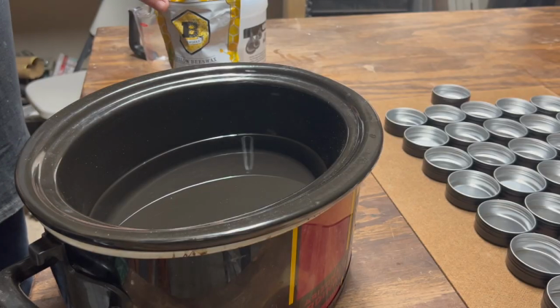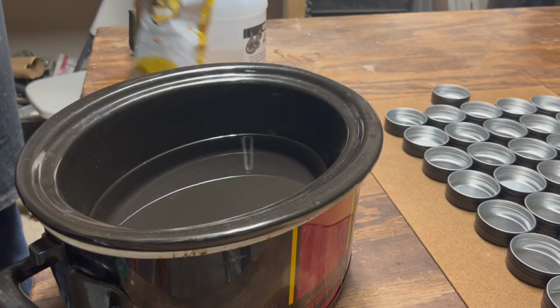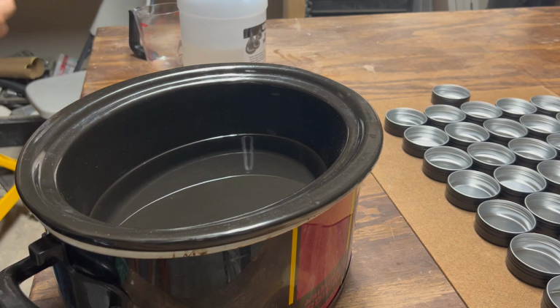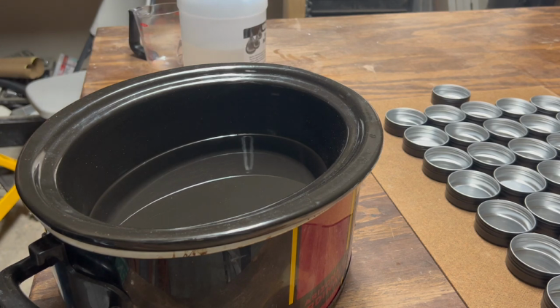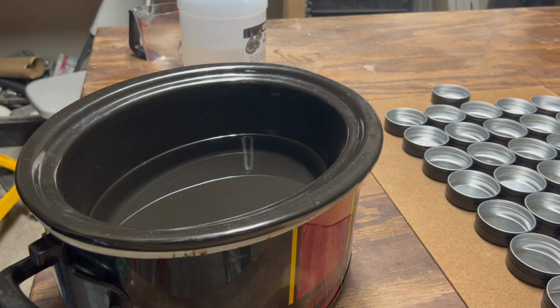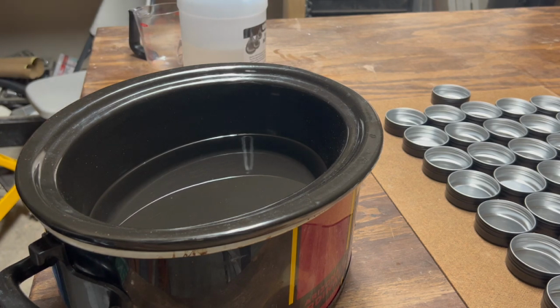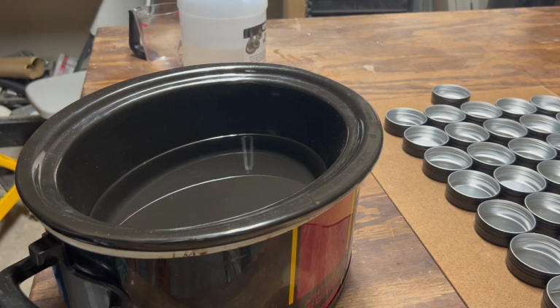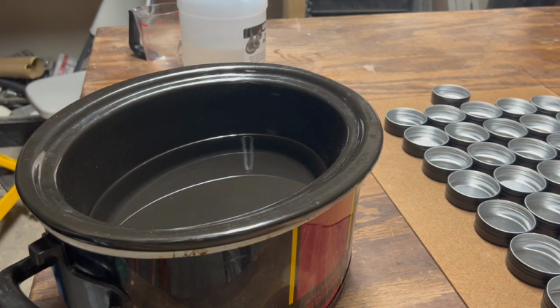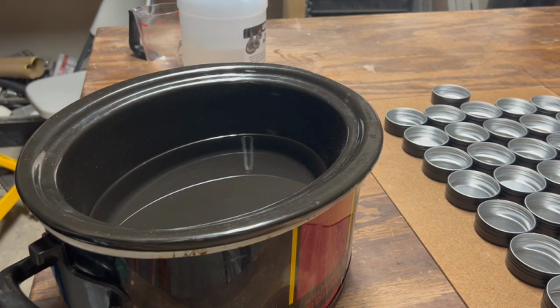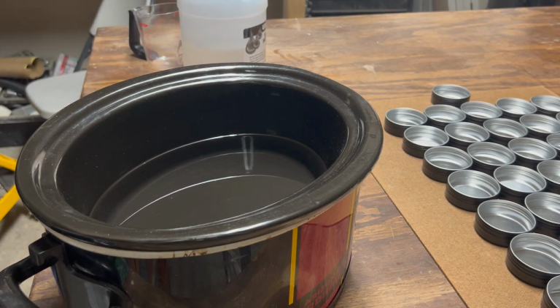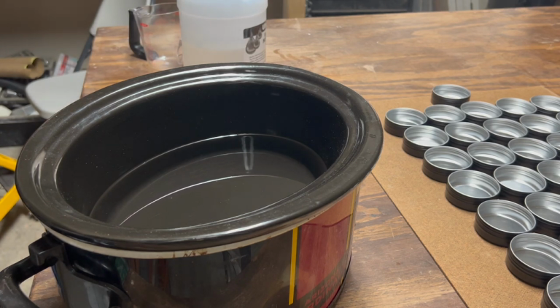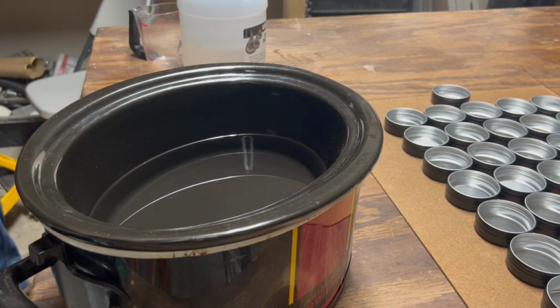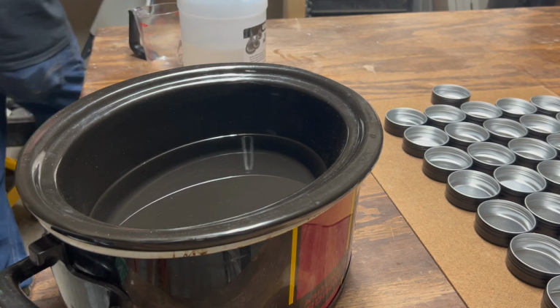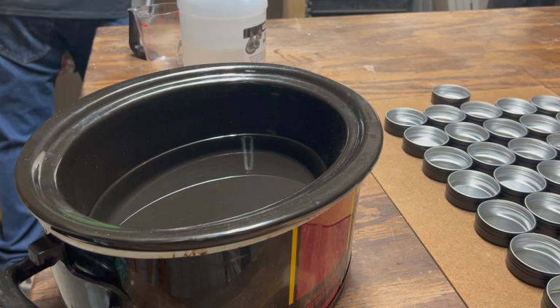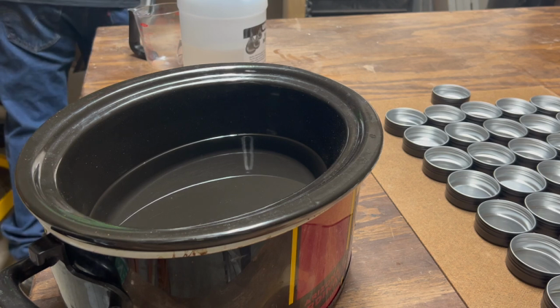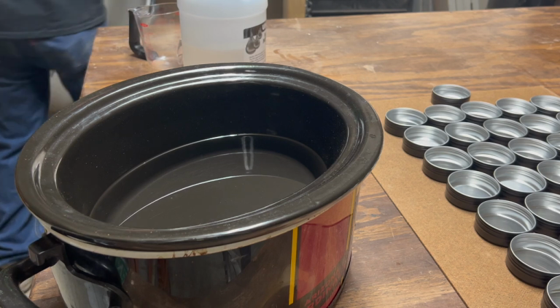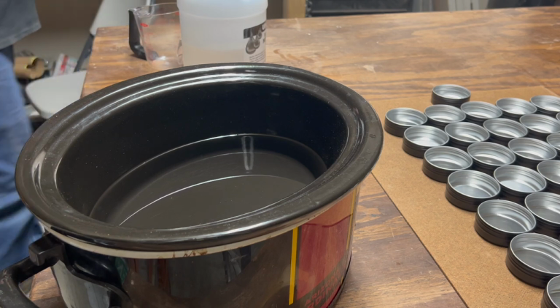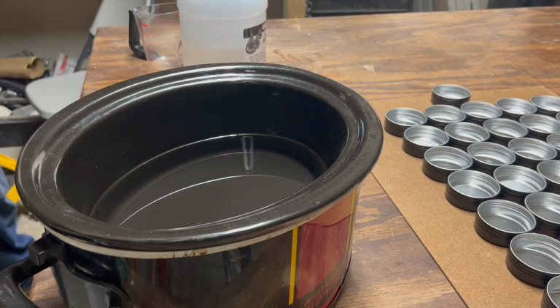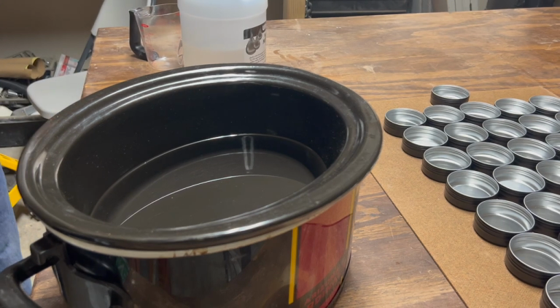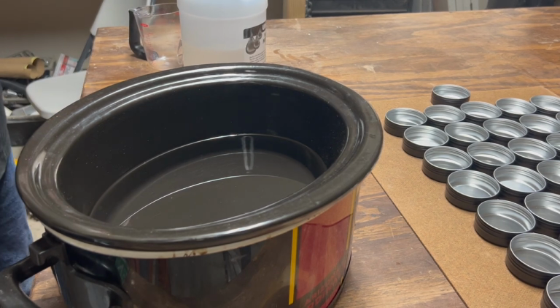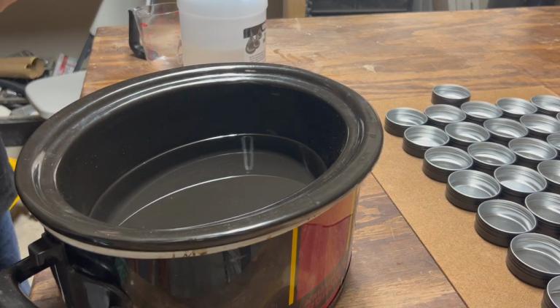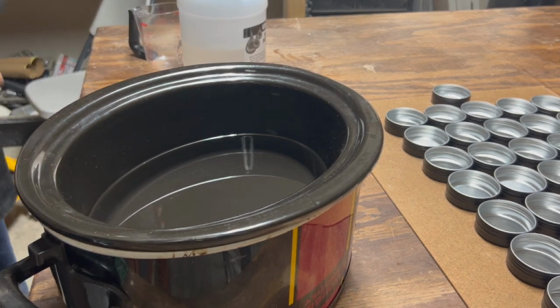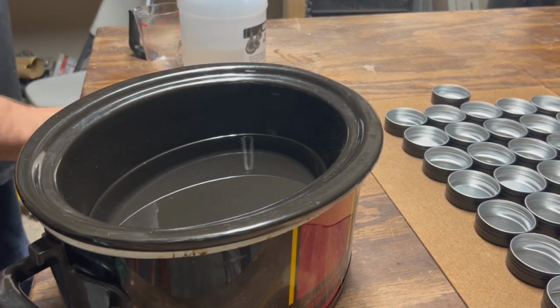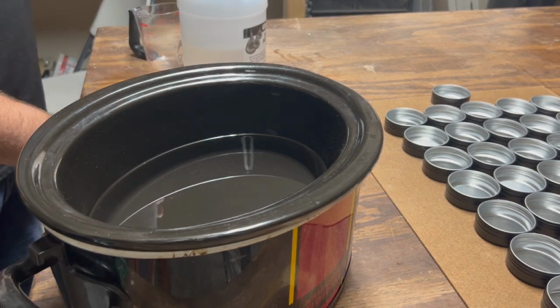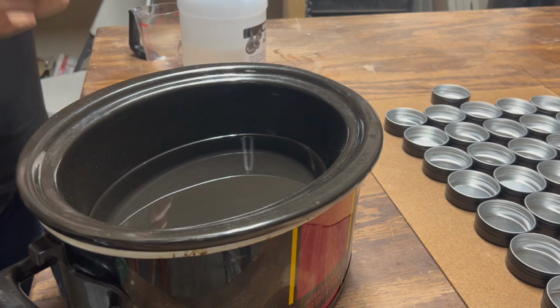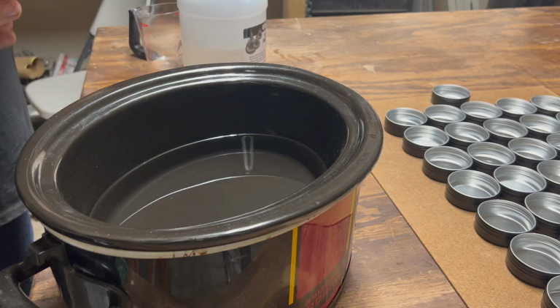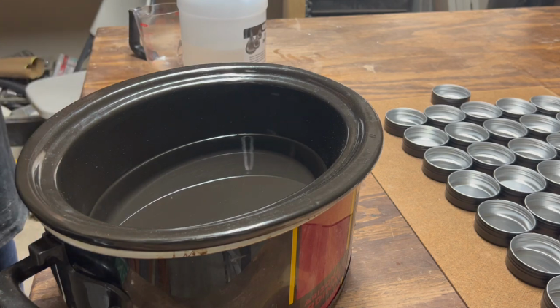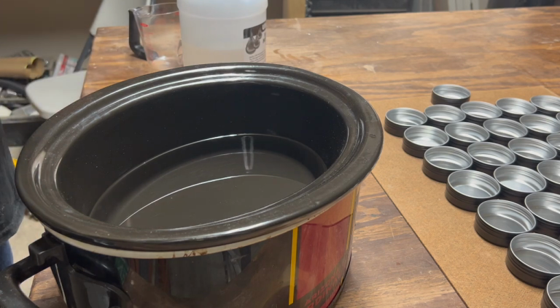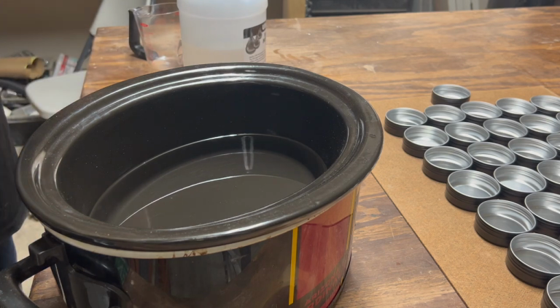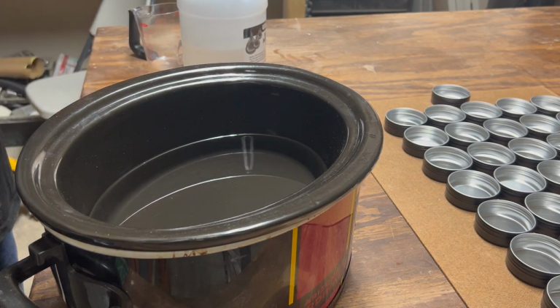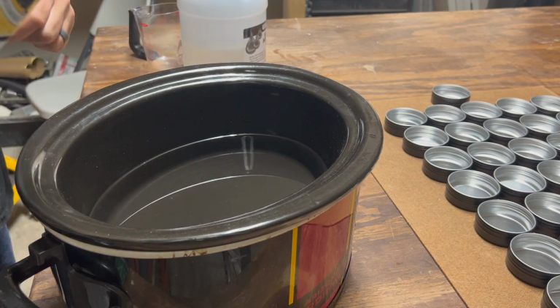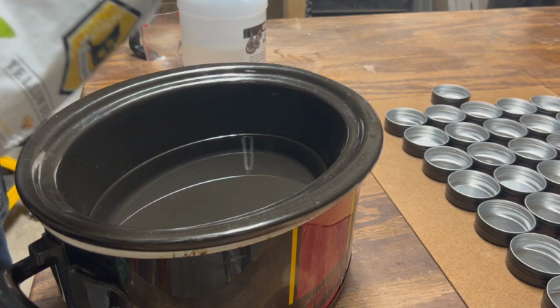Okay, we got the crock pot up to temperature now, so we're going to go ahead and start putting in the beeswax. The temperature is about 140 to 145 degrees right now, so we're going to get this beeswax in, and this should take about another 30 minutes to be ready.